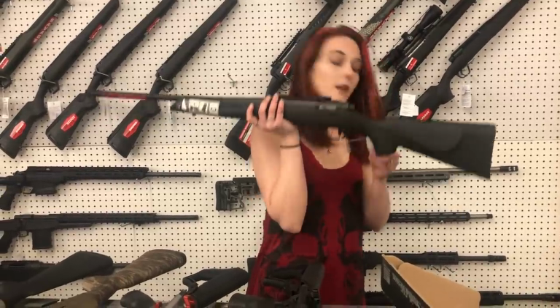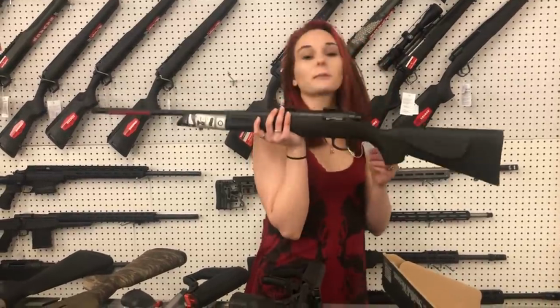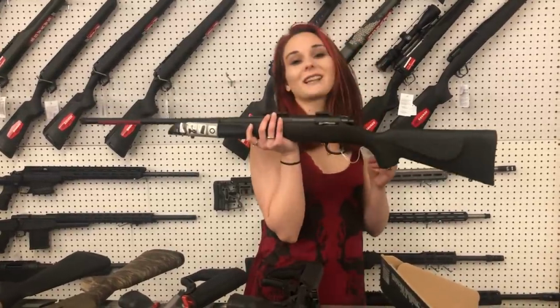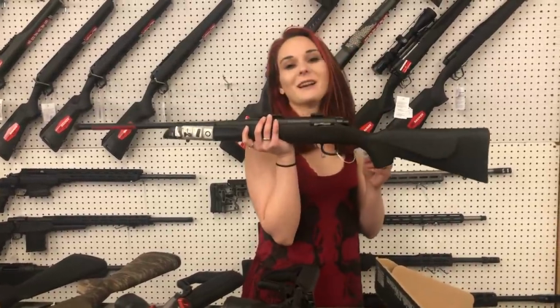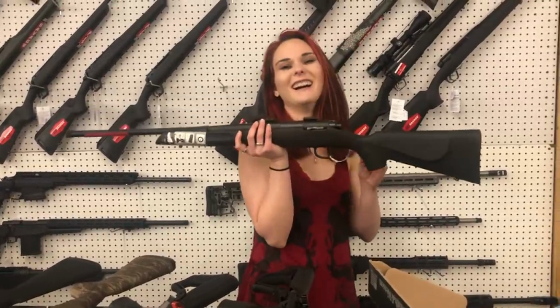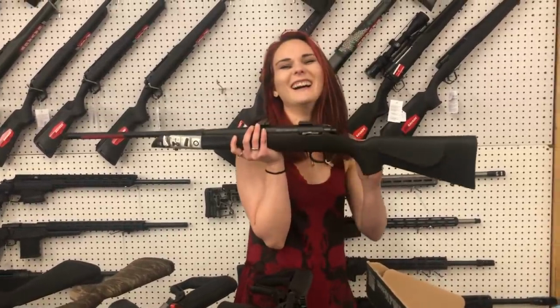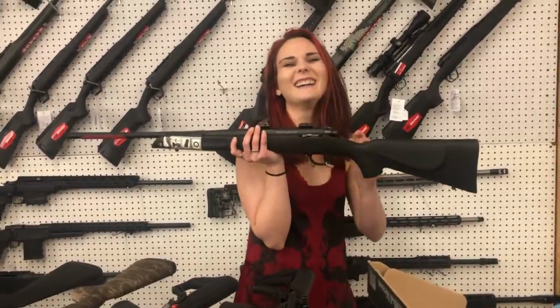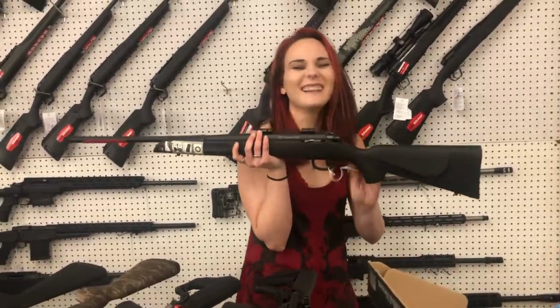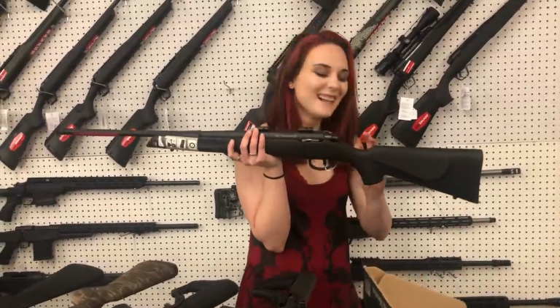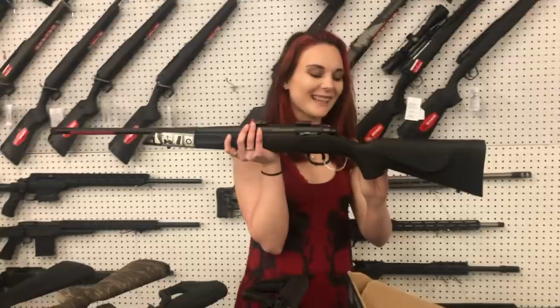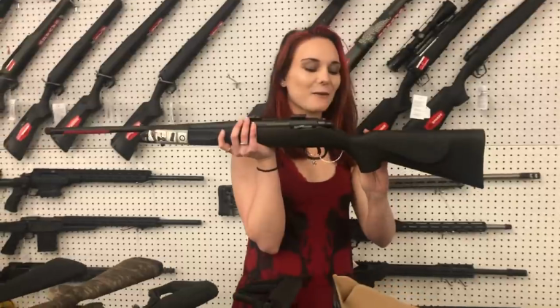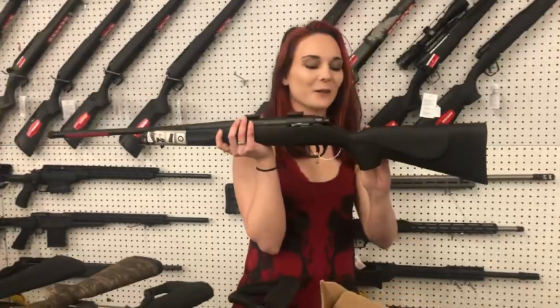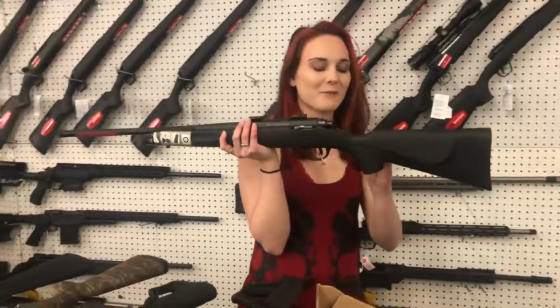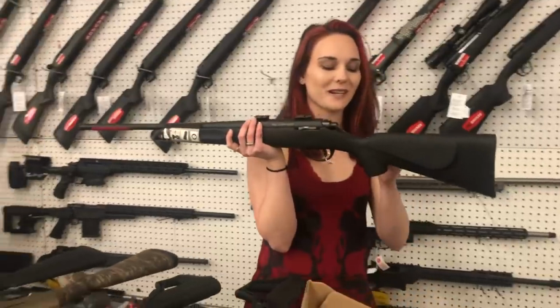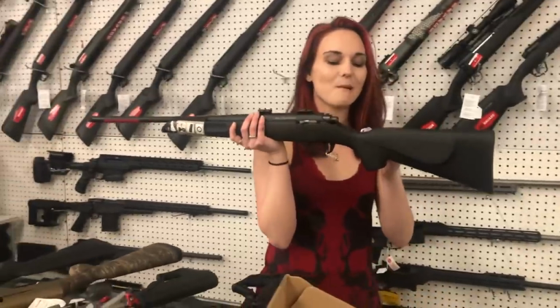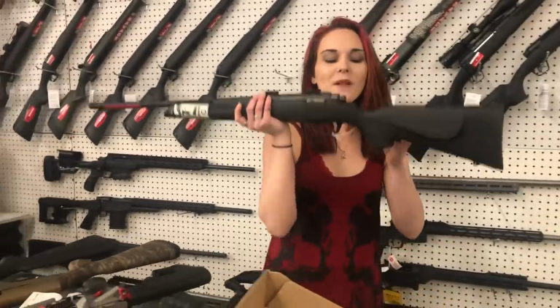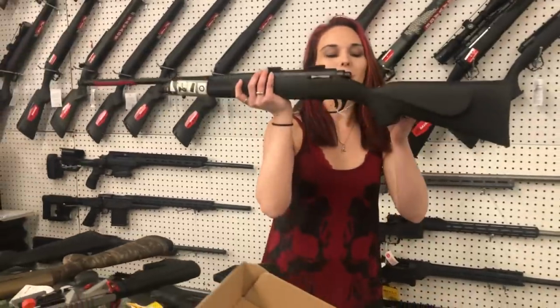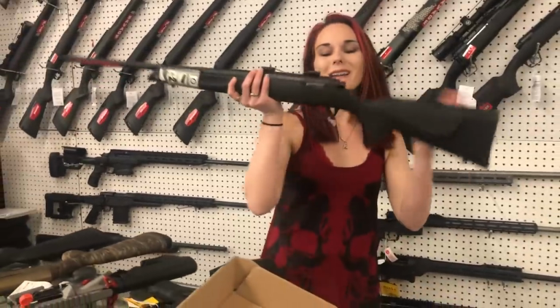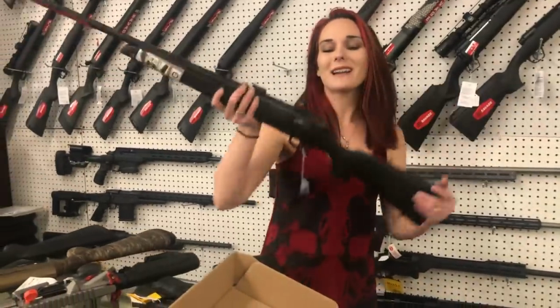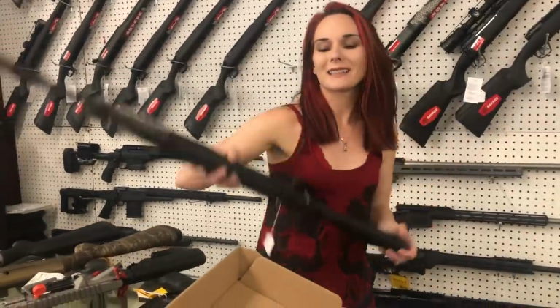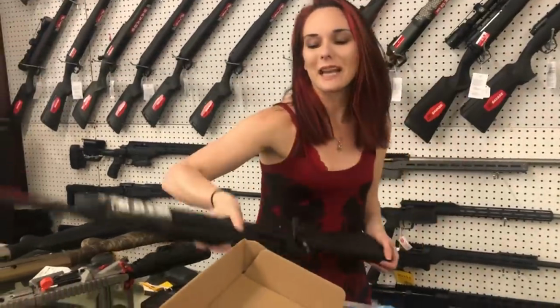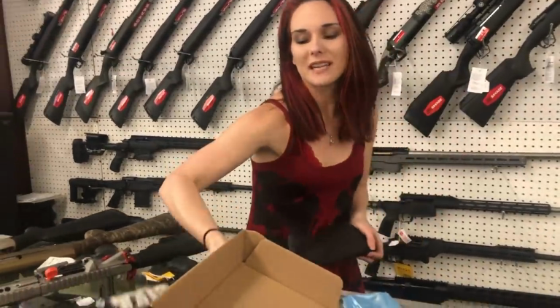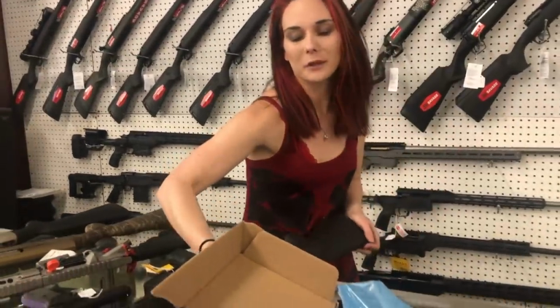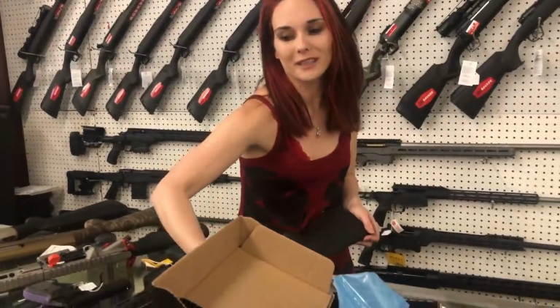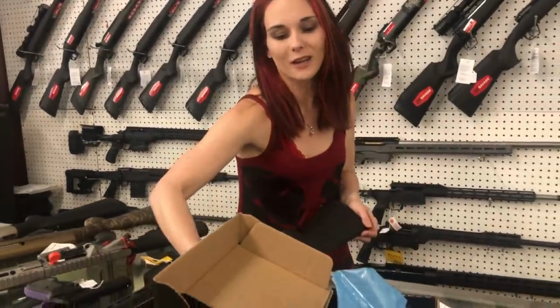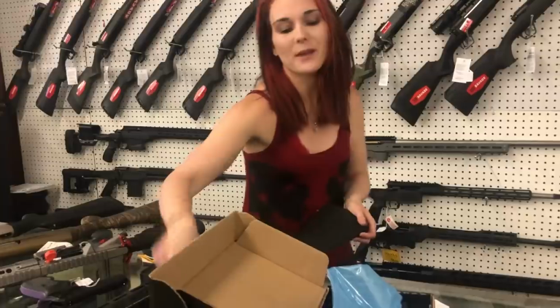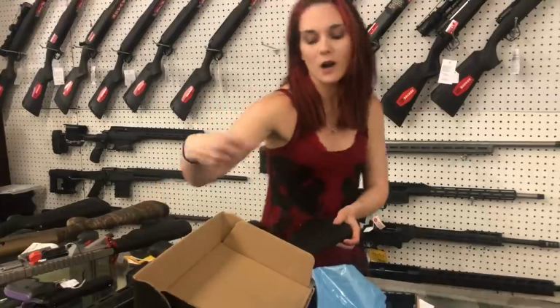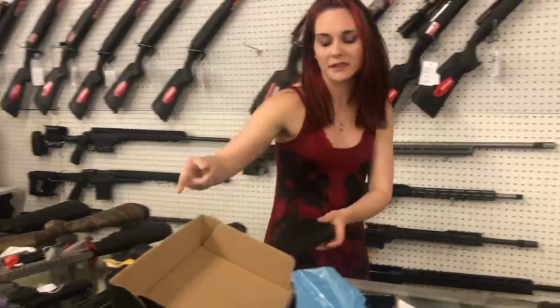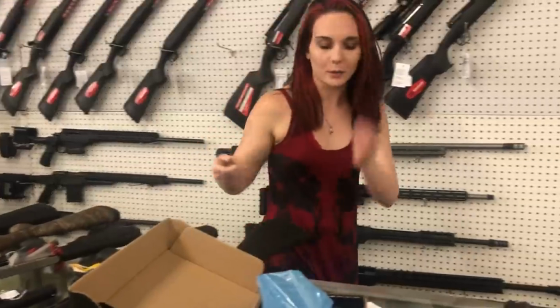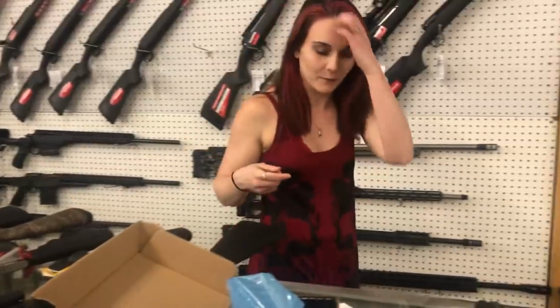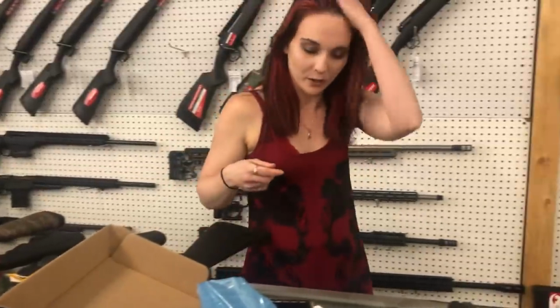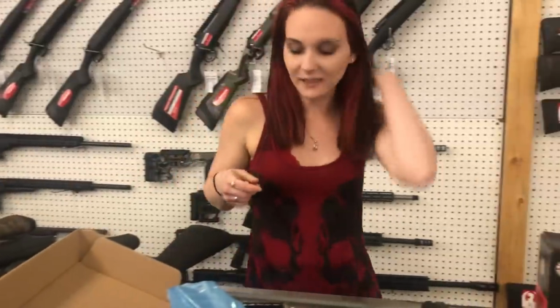Thompson Center in 6.5 Creedmoor, y'all — $370 is what they're going to start at, and they are also threaded for your suppressor.